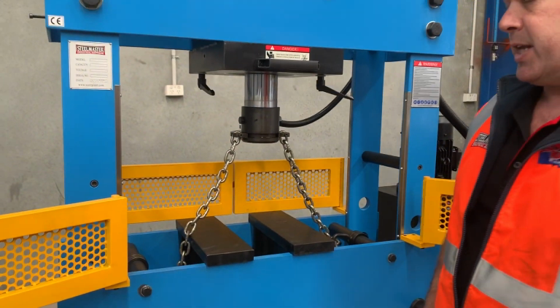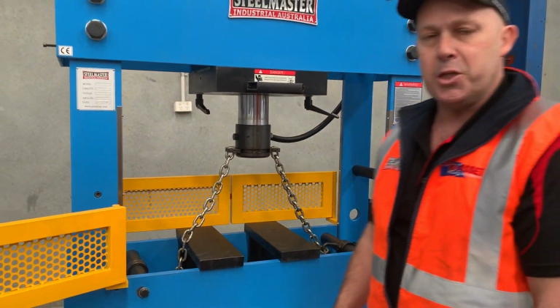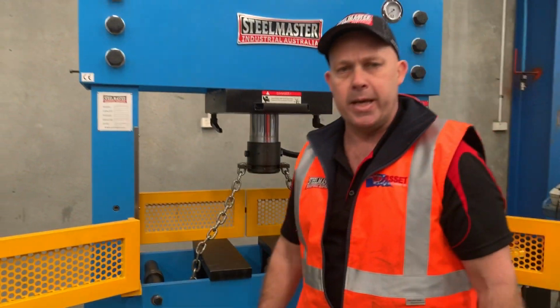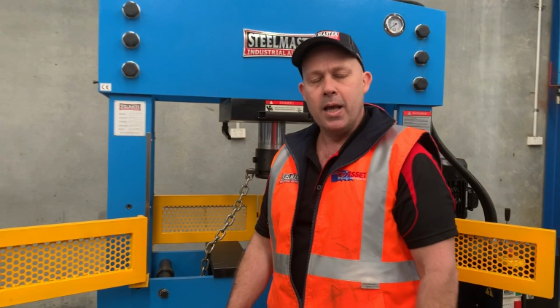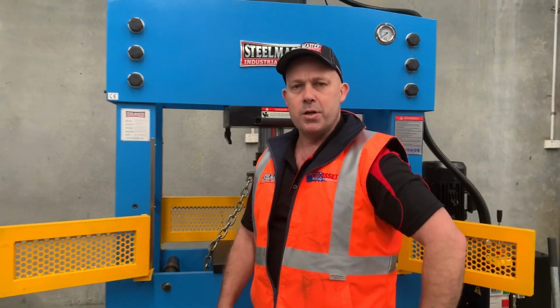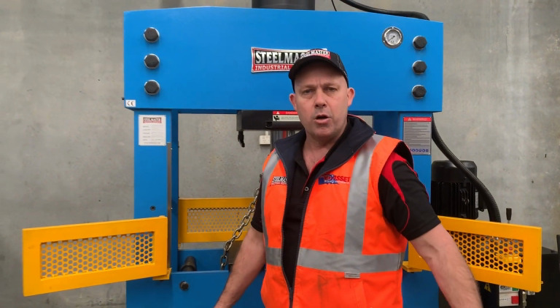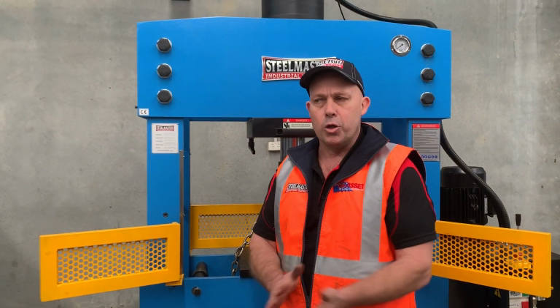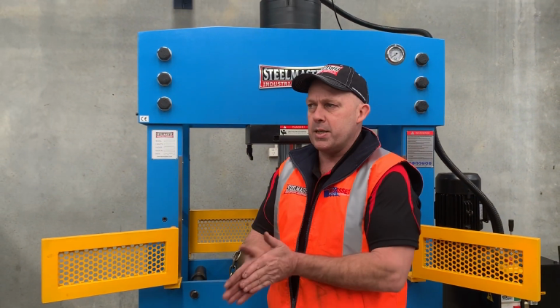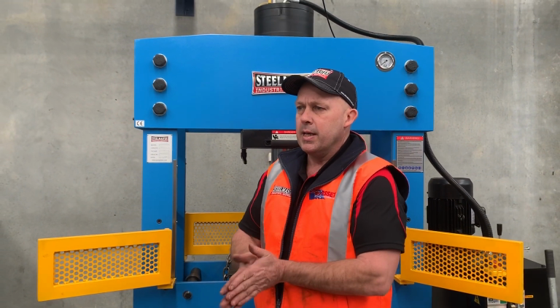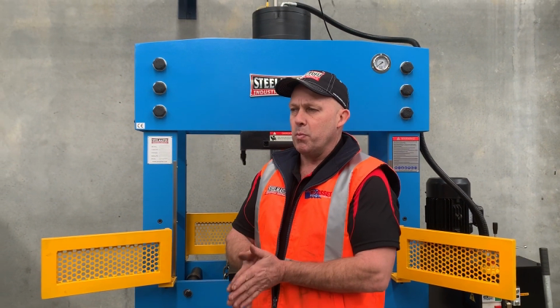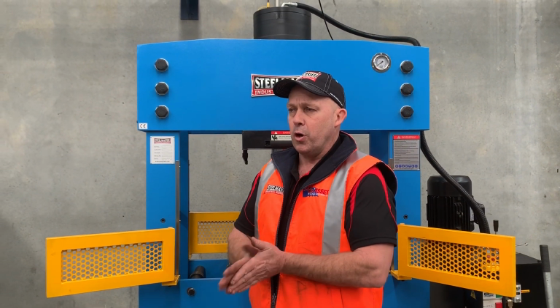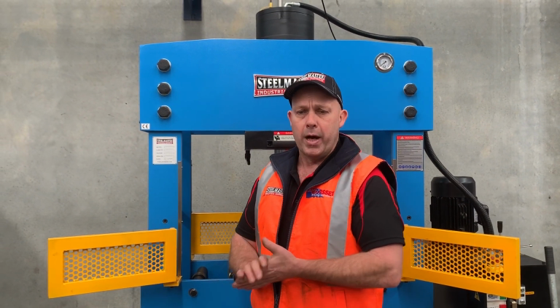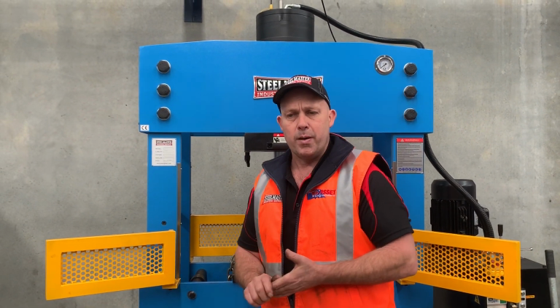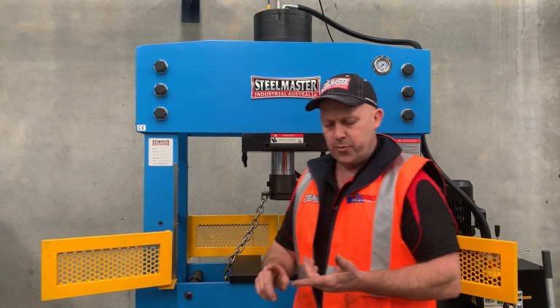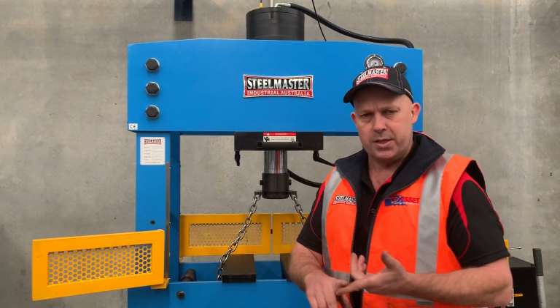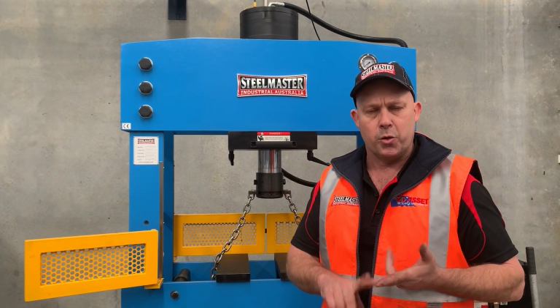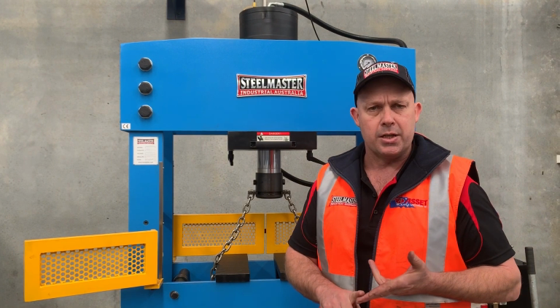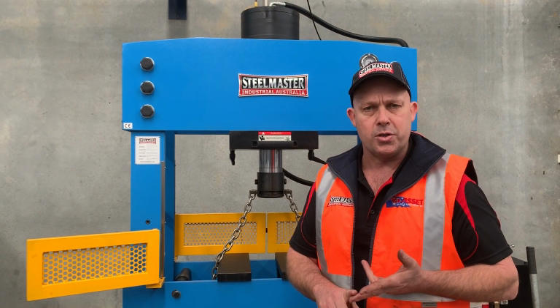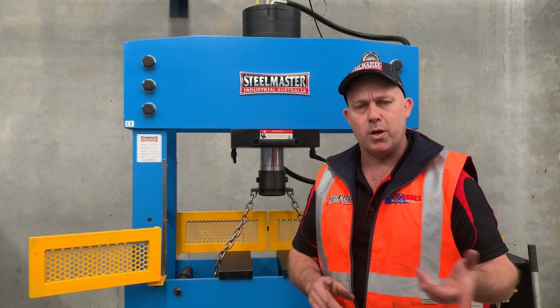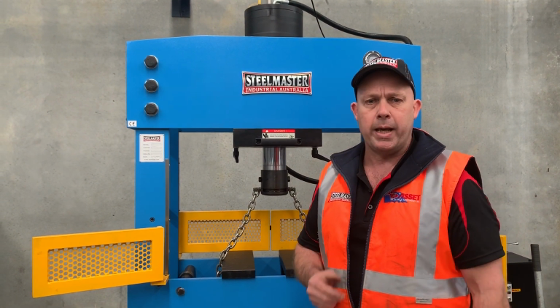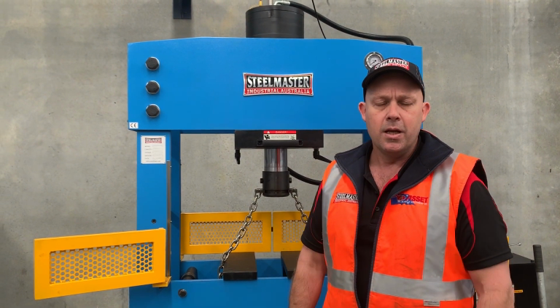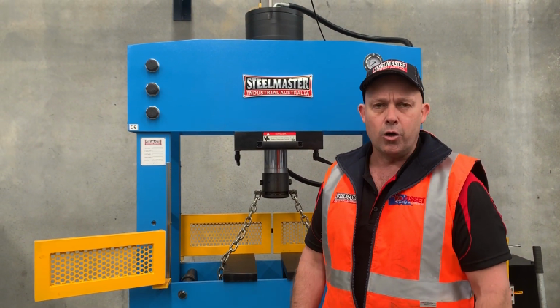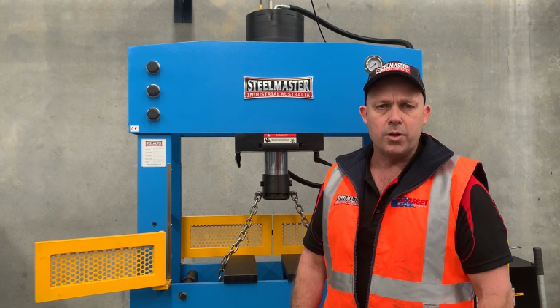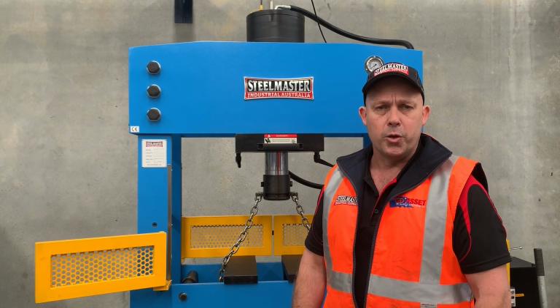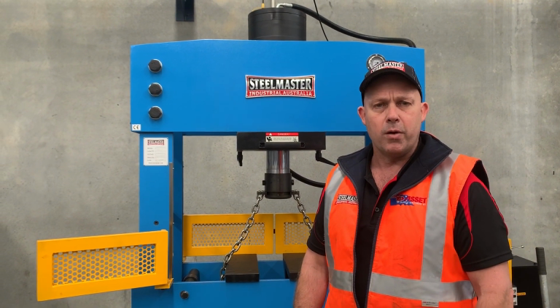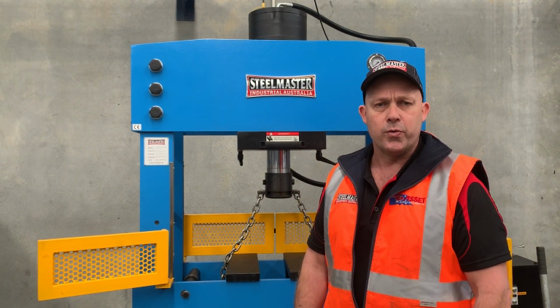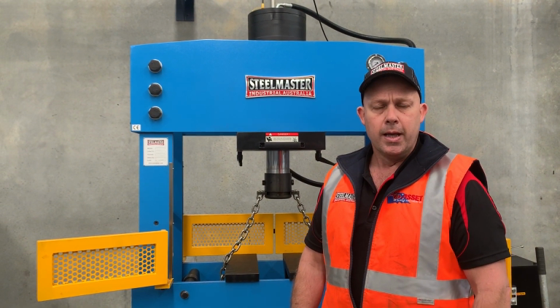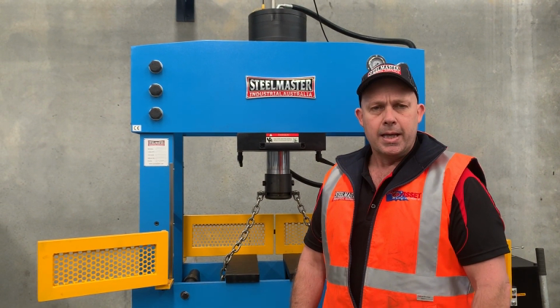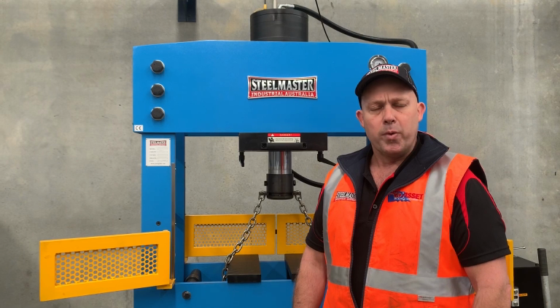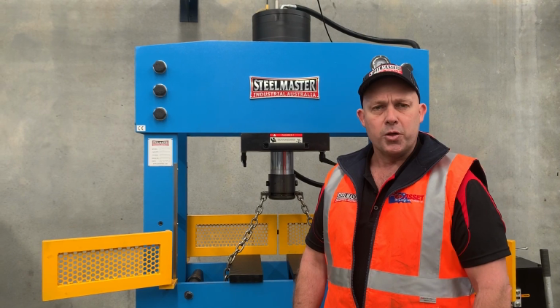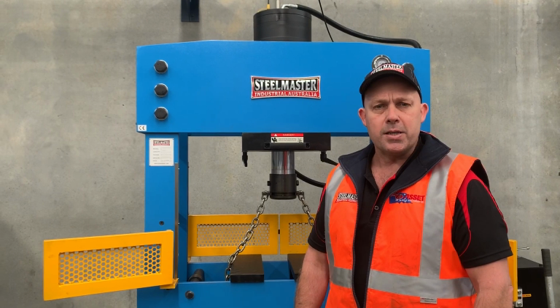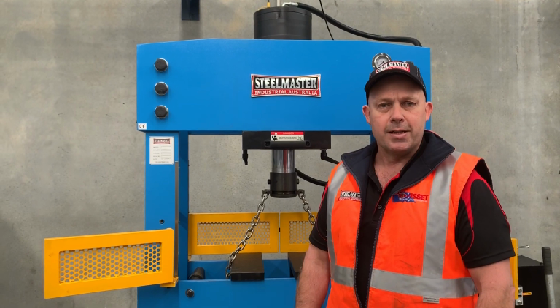That's our HEPM 110 hydraulic workshop press. We've generally got a whole range of presses from 66 to 200 tonne in stock, so jump onto assetplant.com.au and find our range of industrial metalwork machinery. Thanks and have a great day.